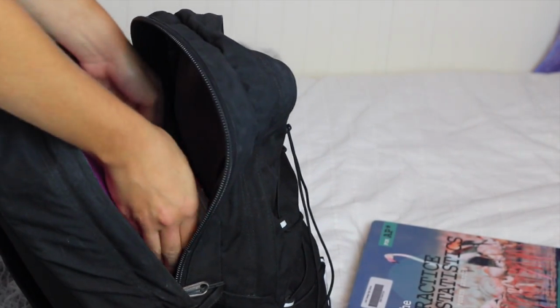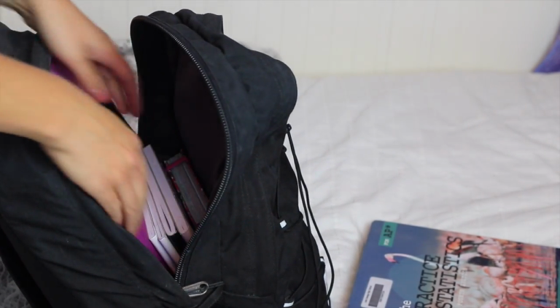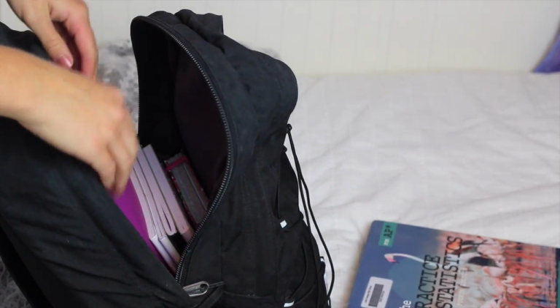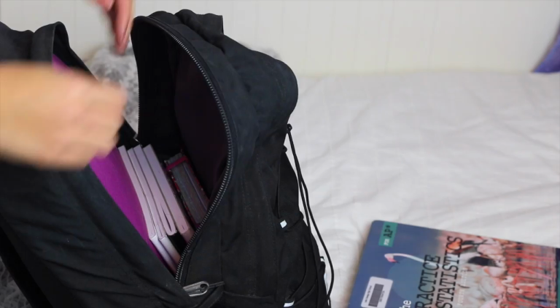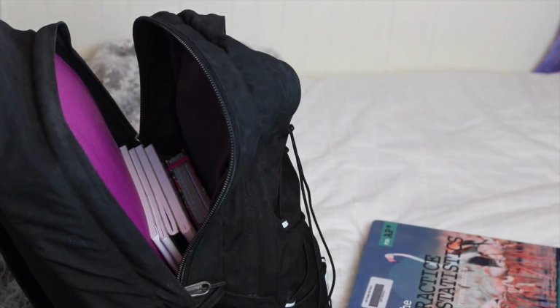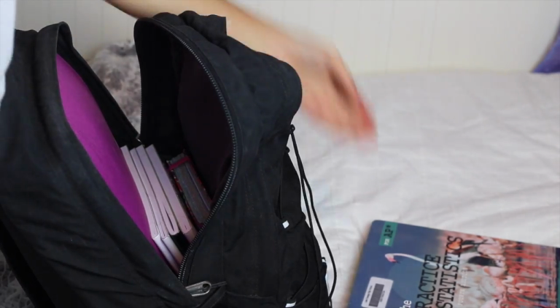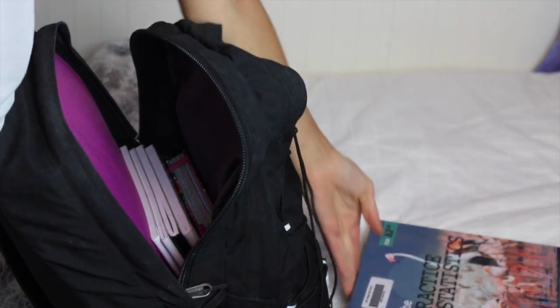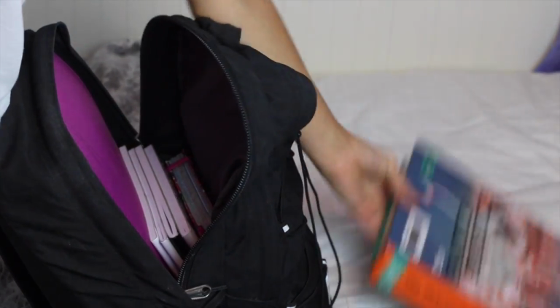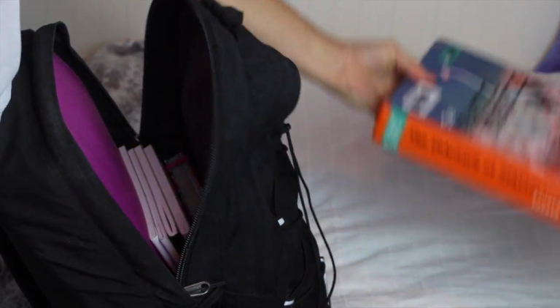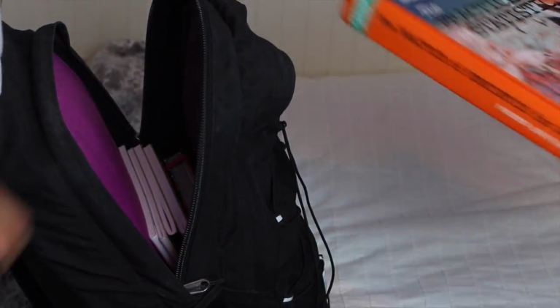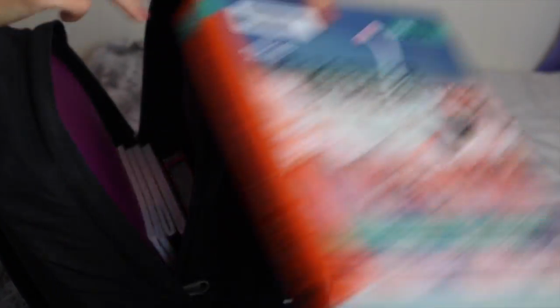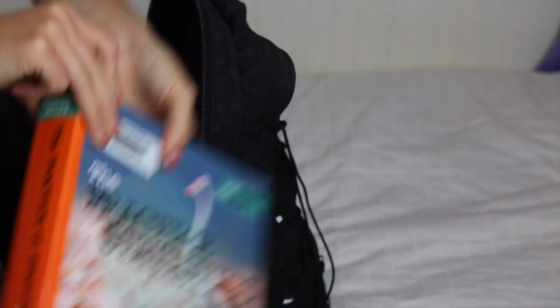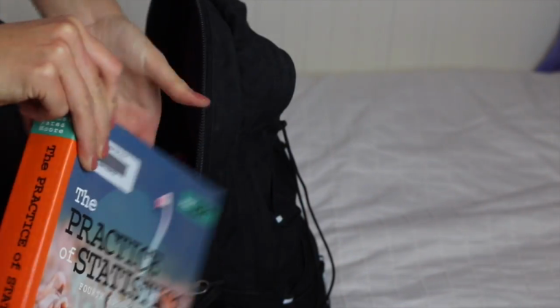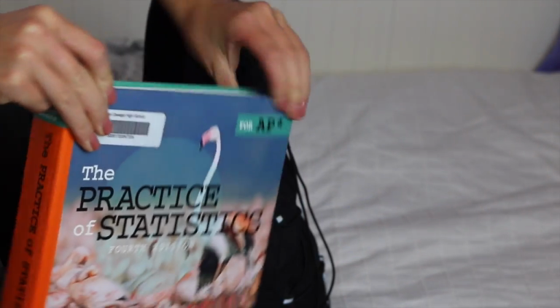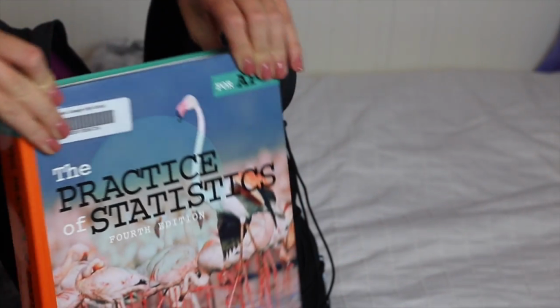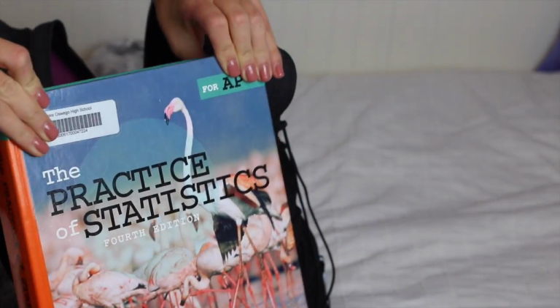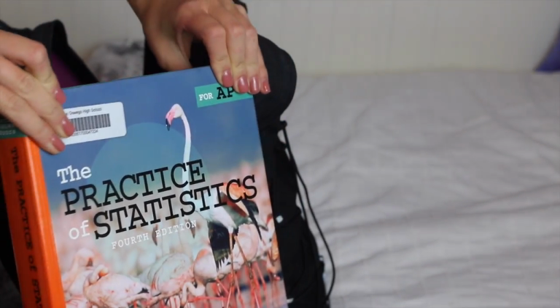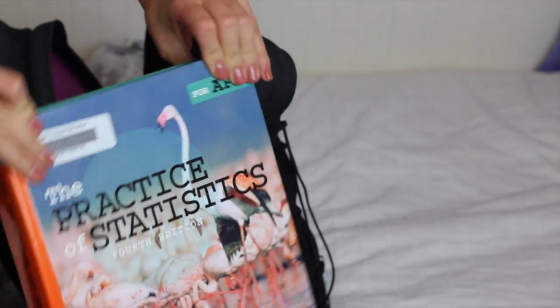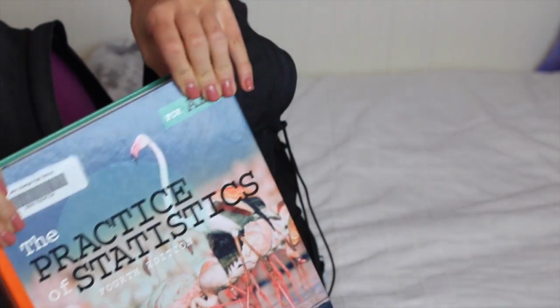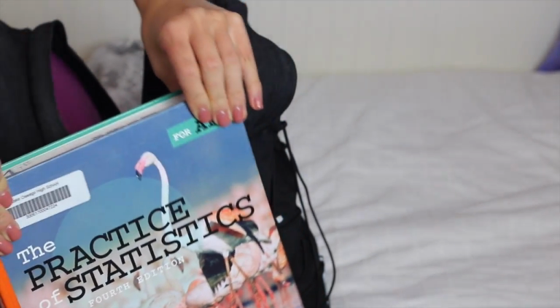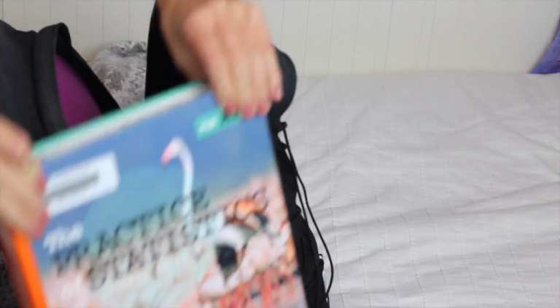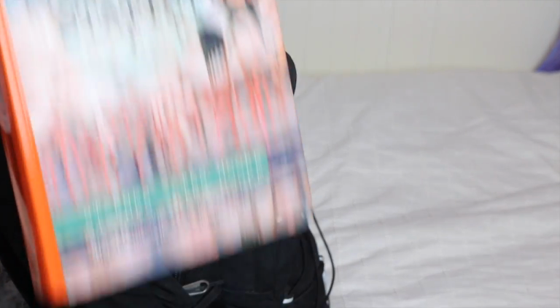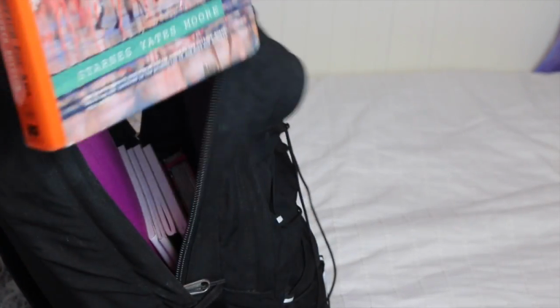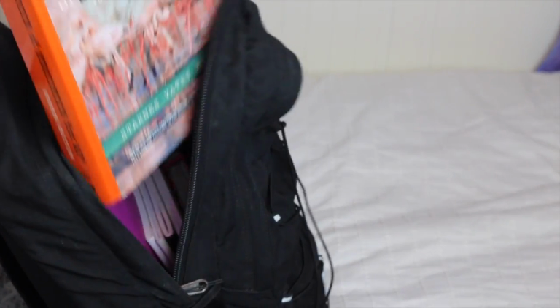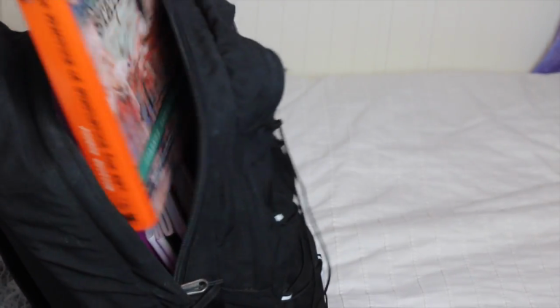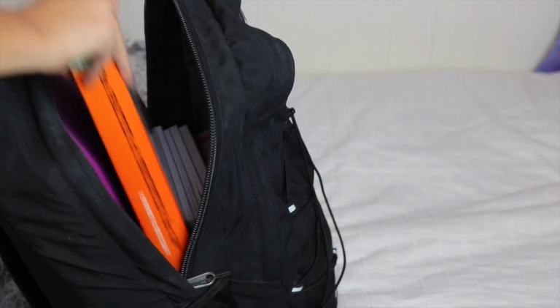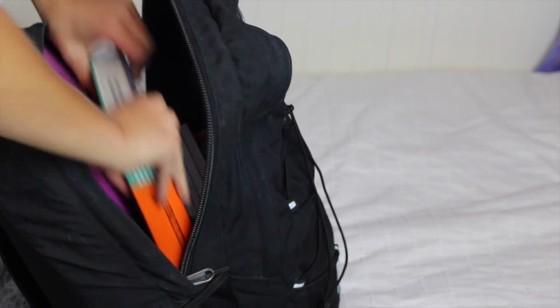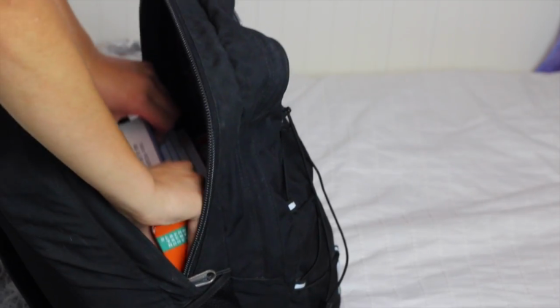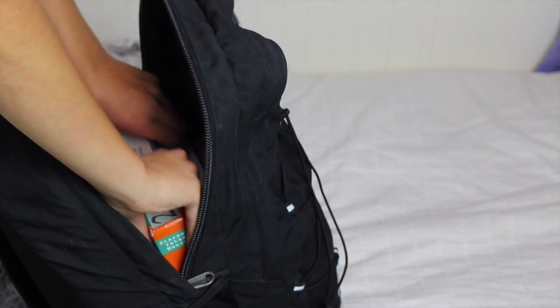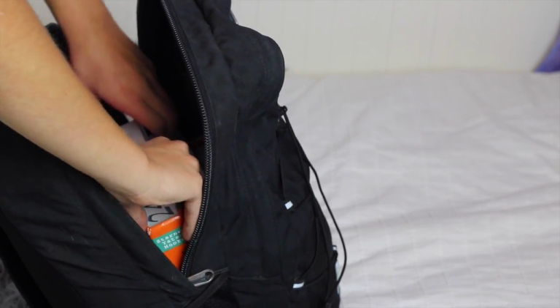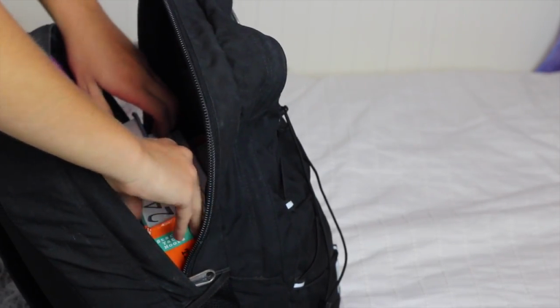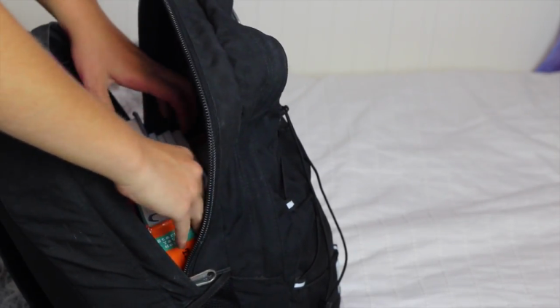I don't have very many textbooks, but I do have this one for AP Stats that I'm taking this year, so I just put that in the big compartment as well.